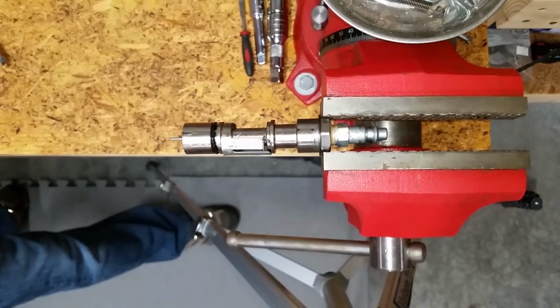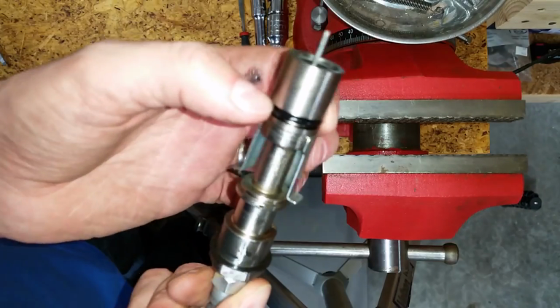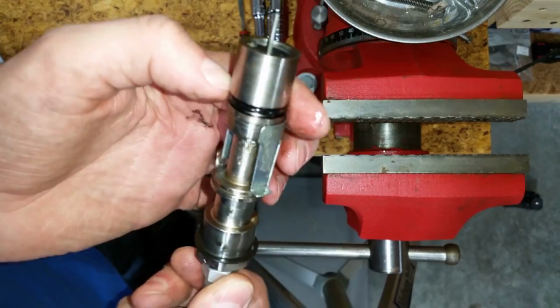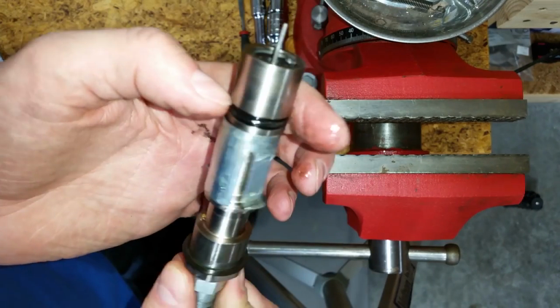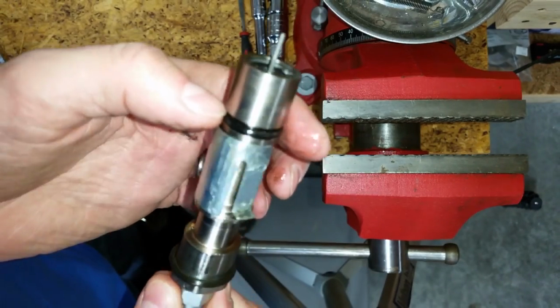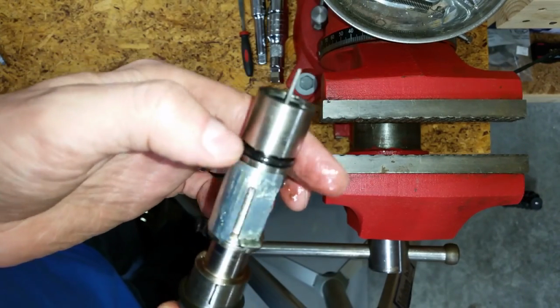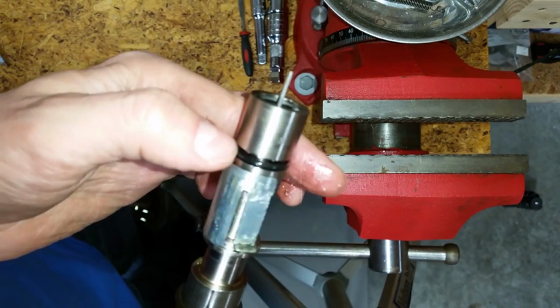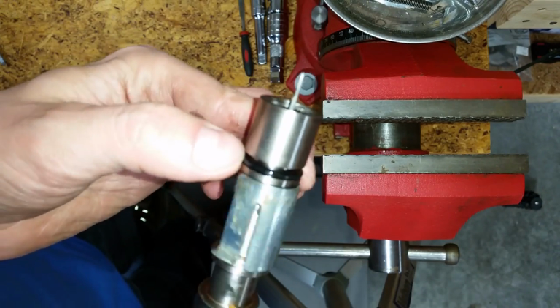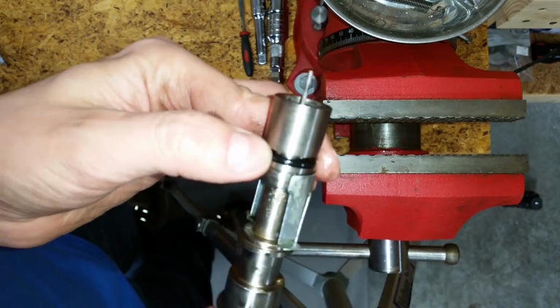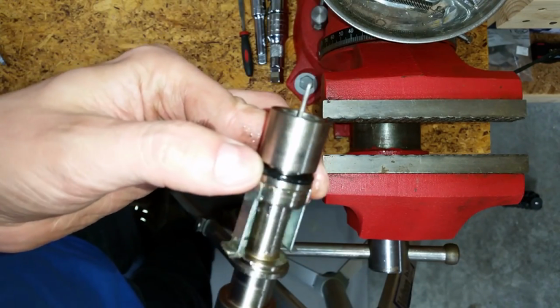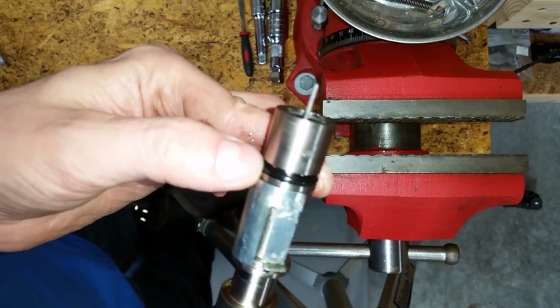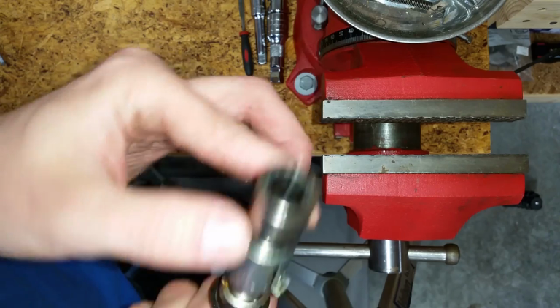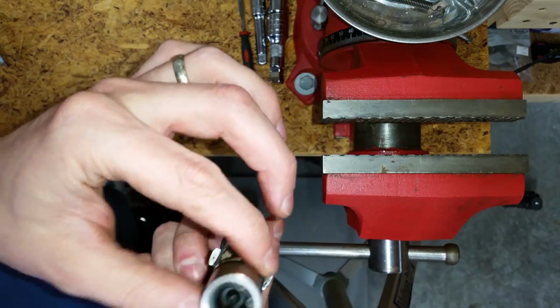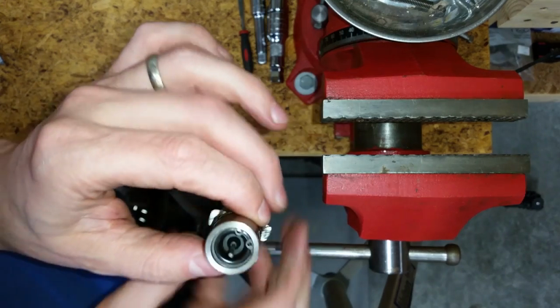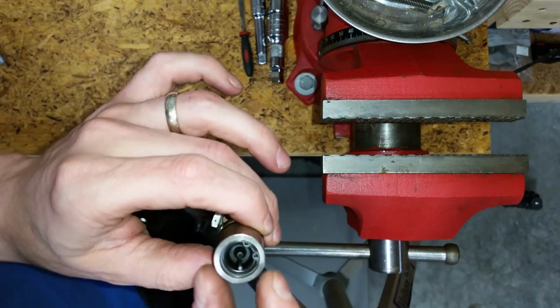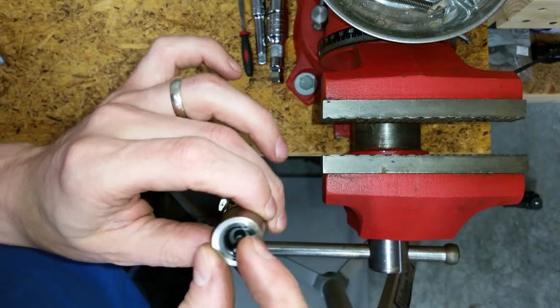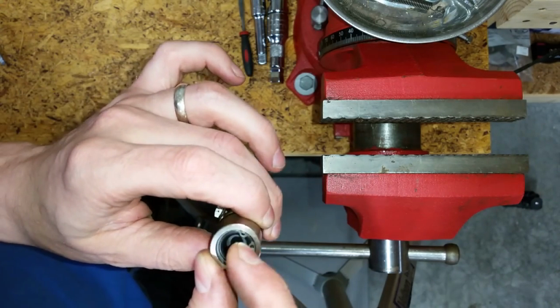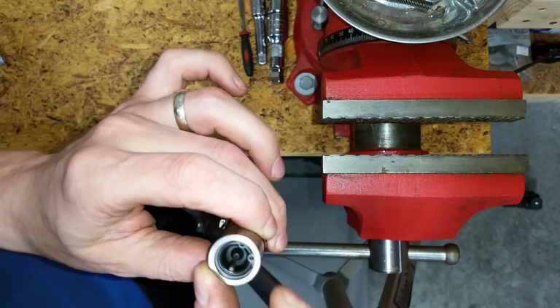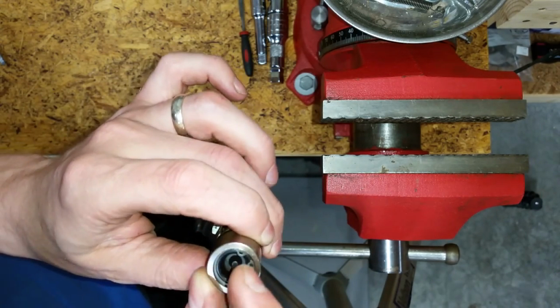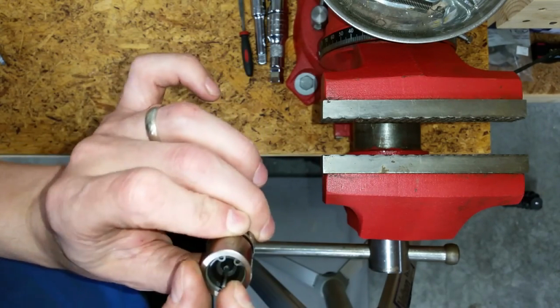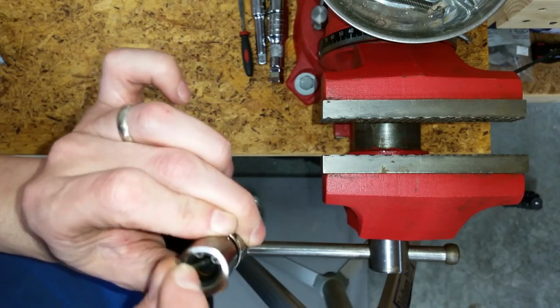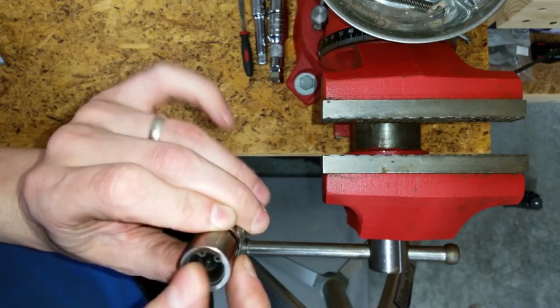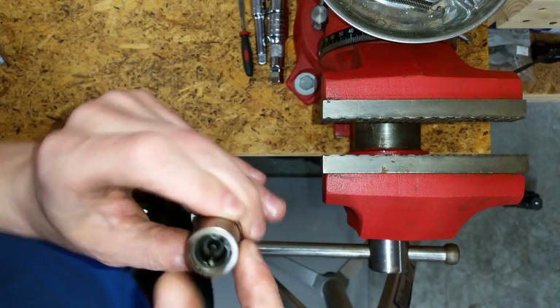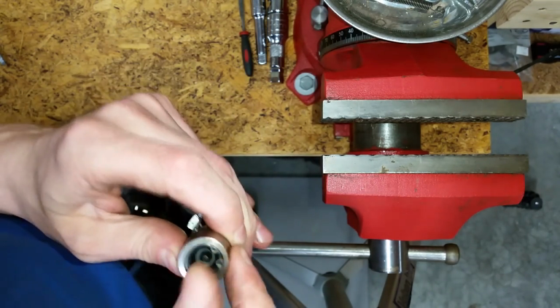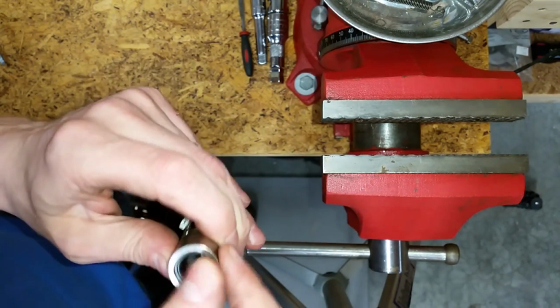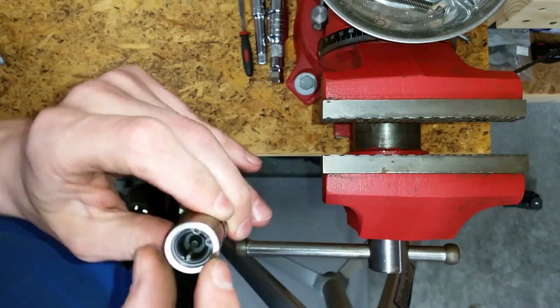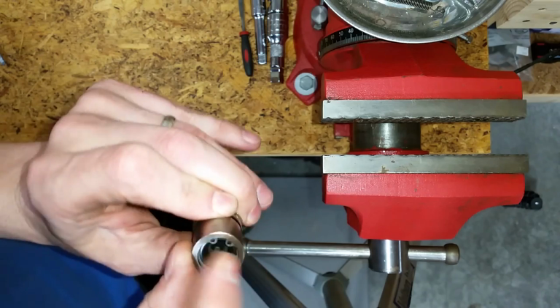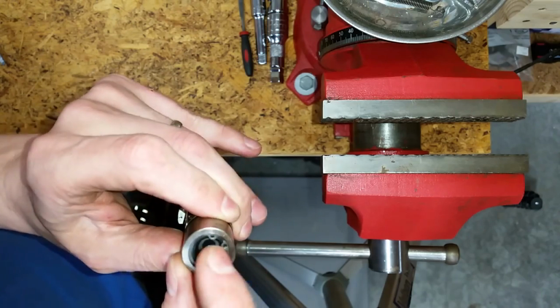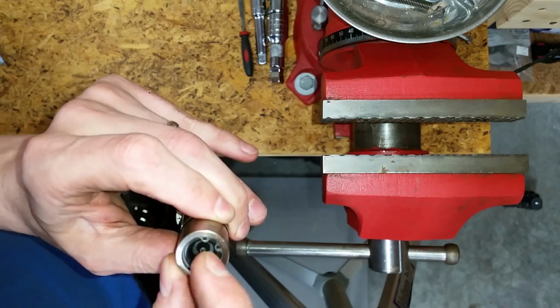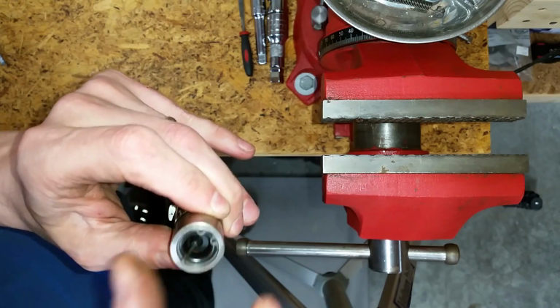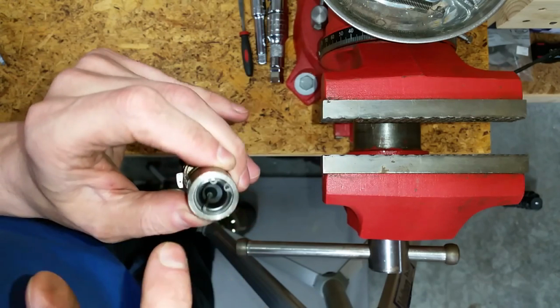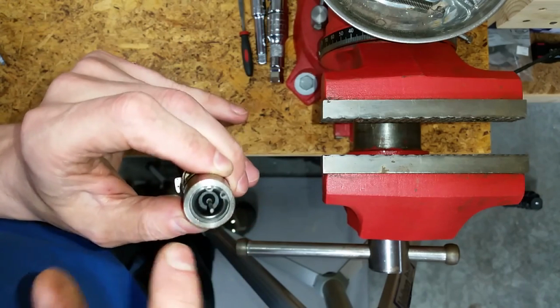I checked the o-ring for damage and it seems fine. However, when I move the trigger valve to a specific spot, it doesn't spring back to the center. I don't think it's supposed to do that.